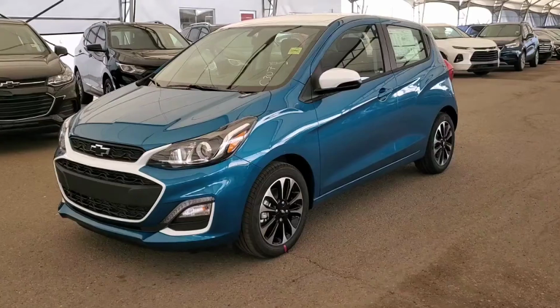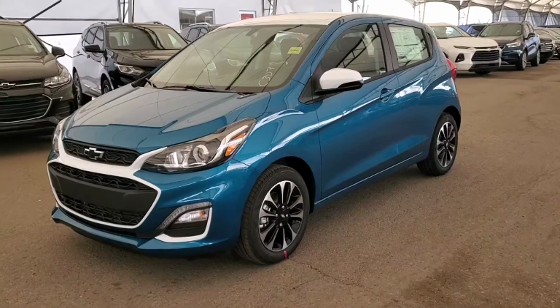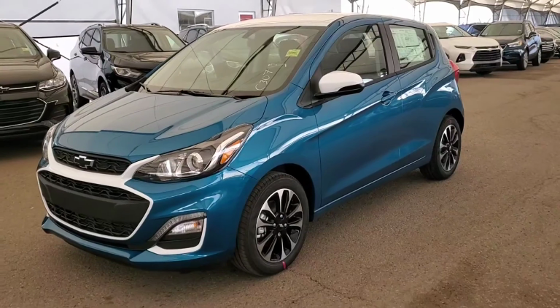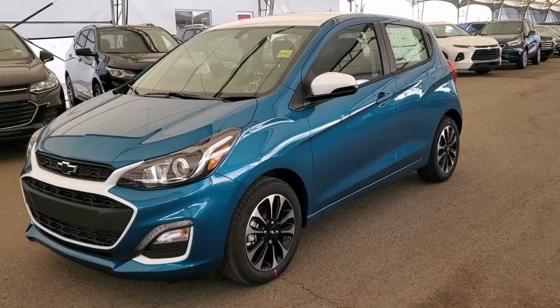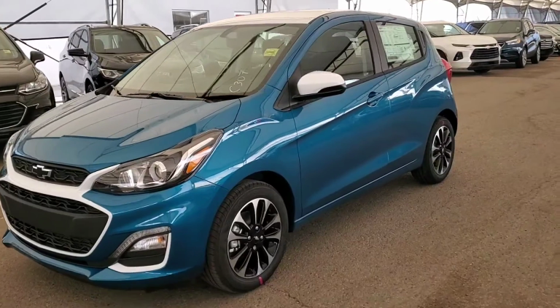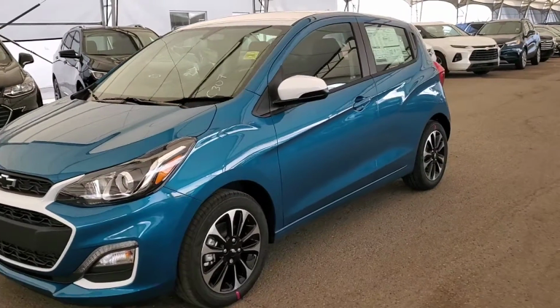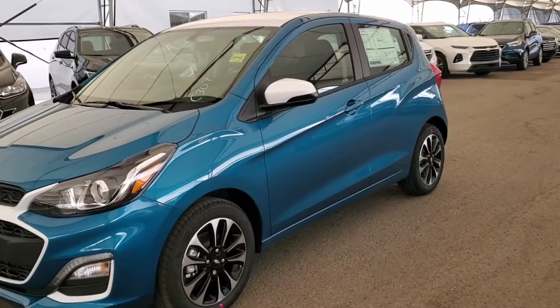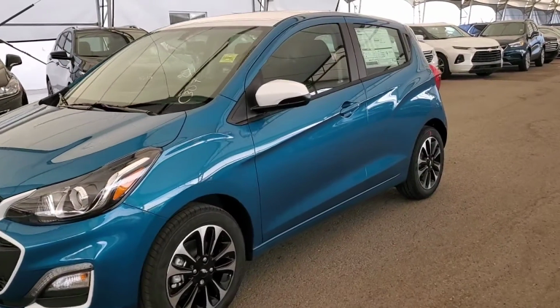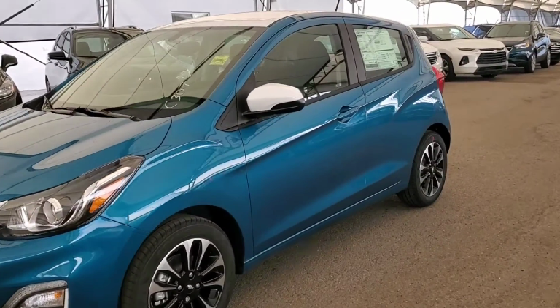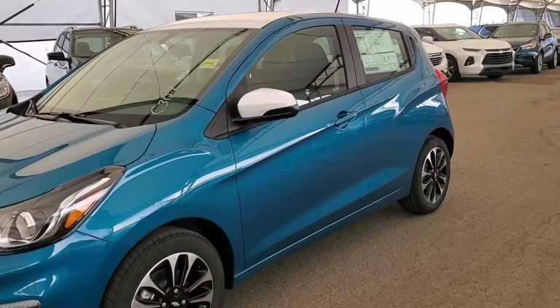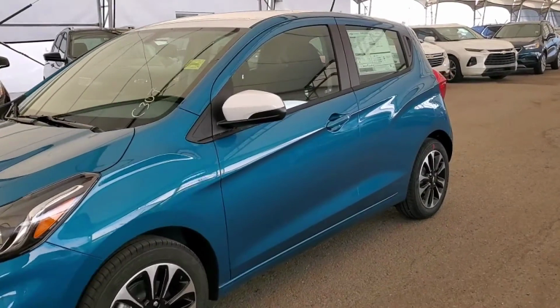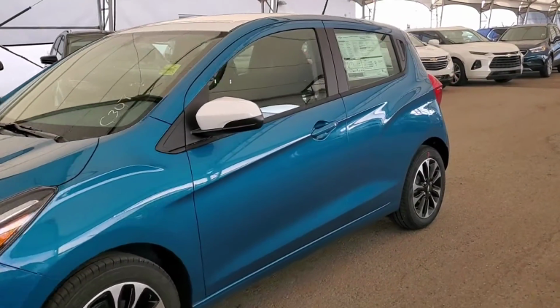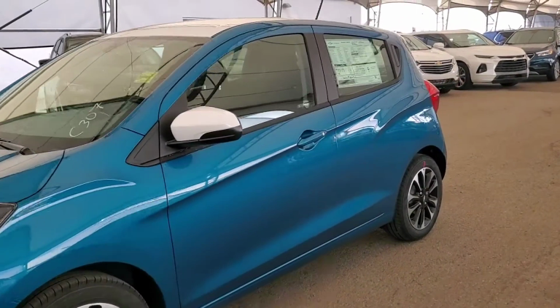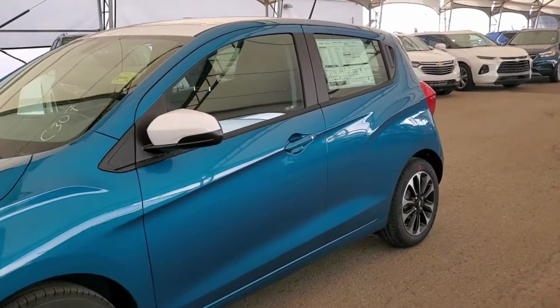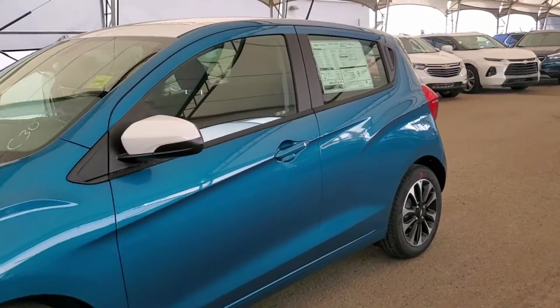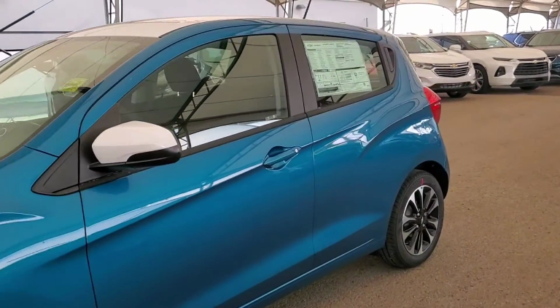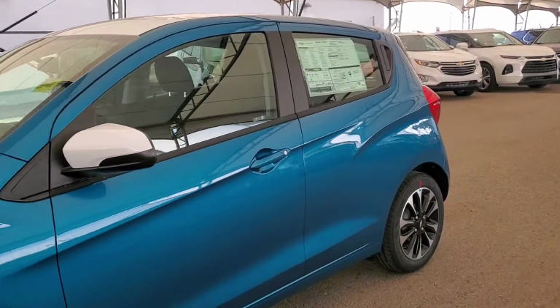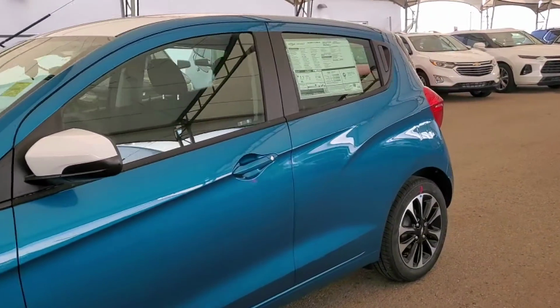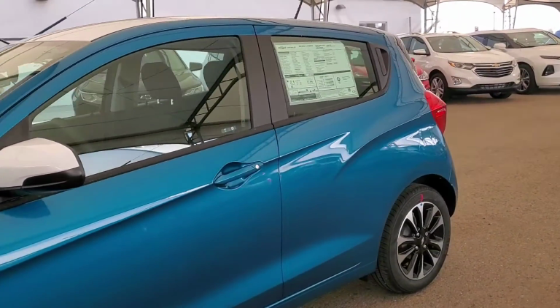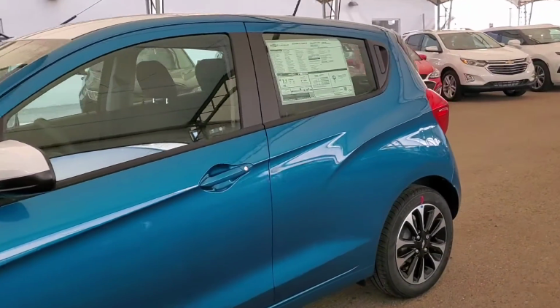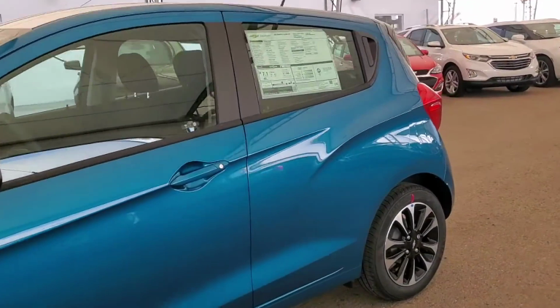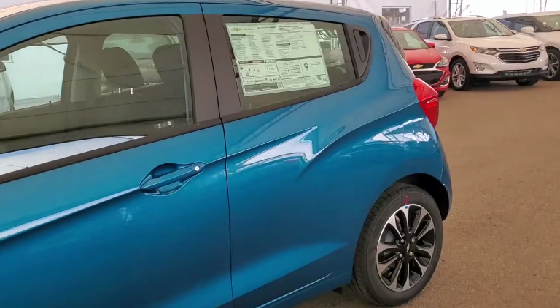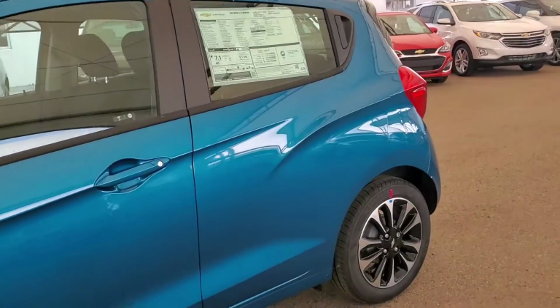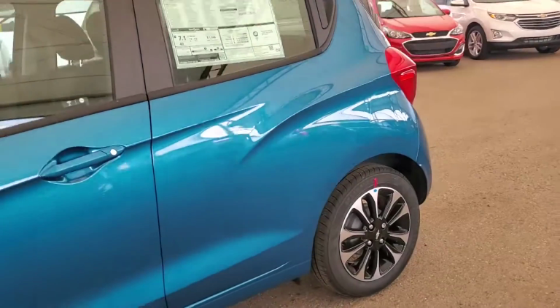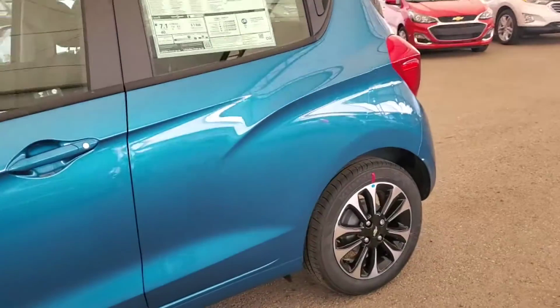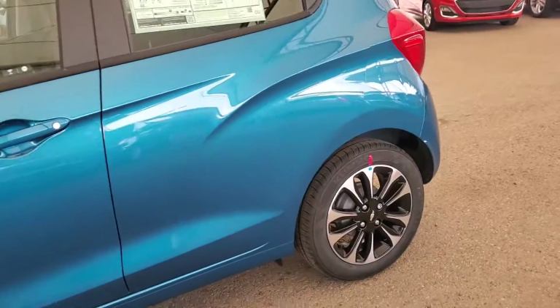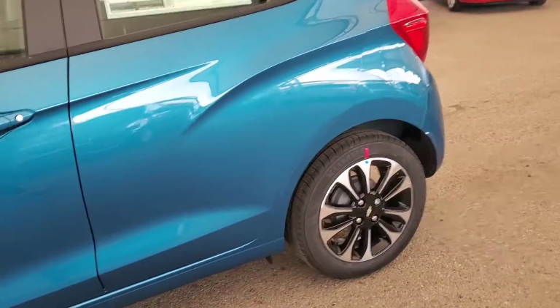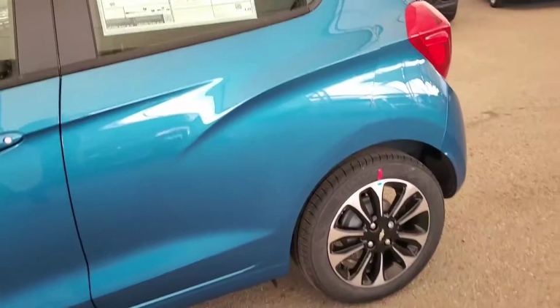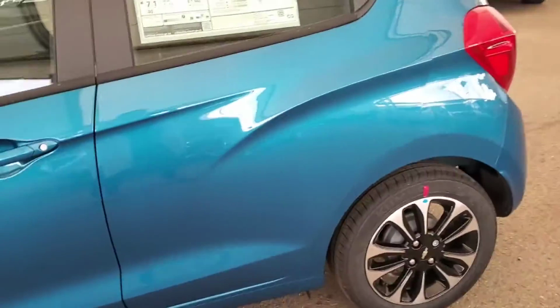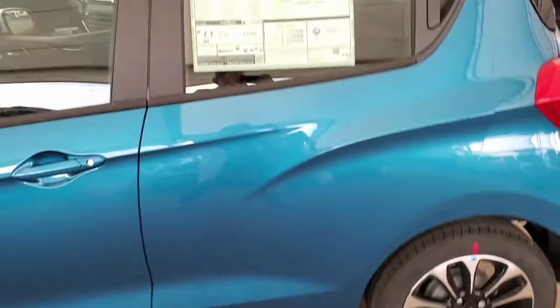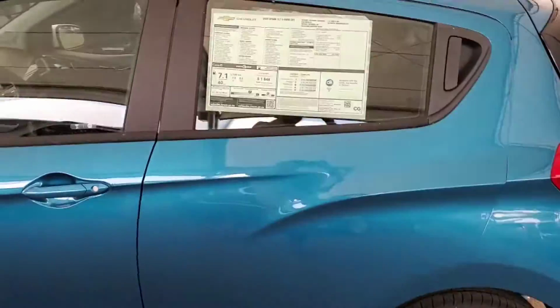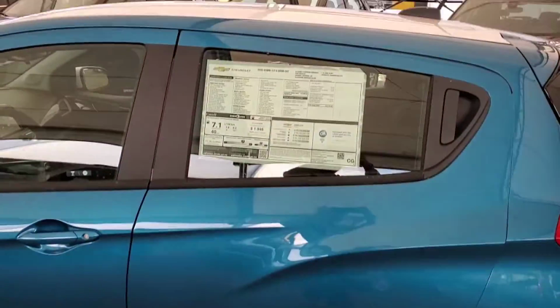Welcome to Davis Chevrolet. This is a brand new 2020 Chevy Spark LT in Caribbean blue metallic with white accents.